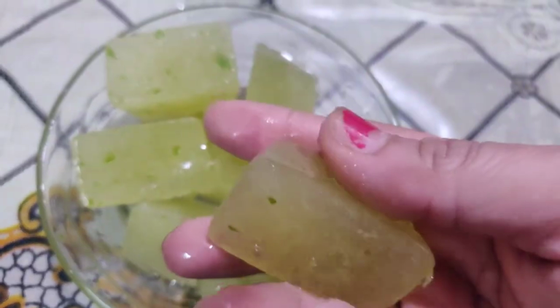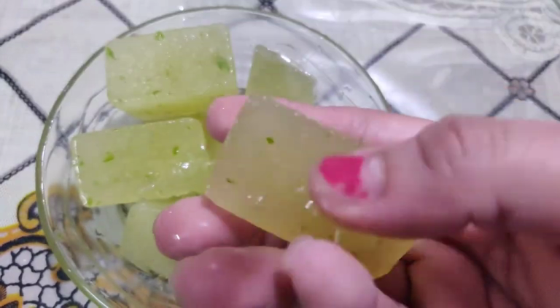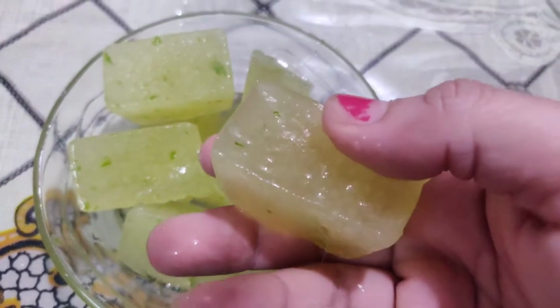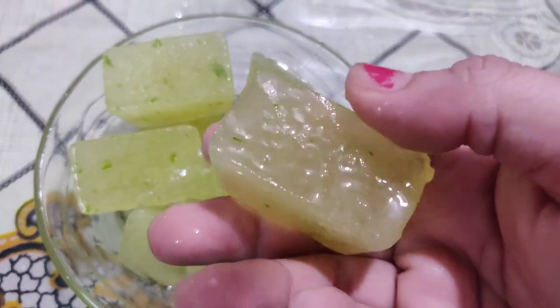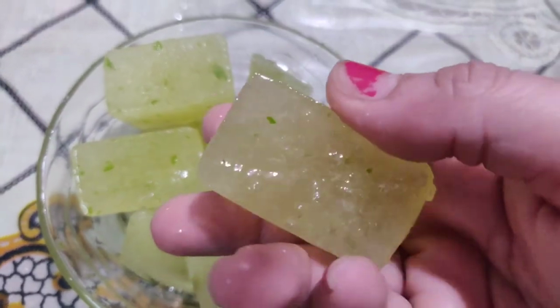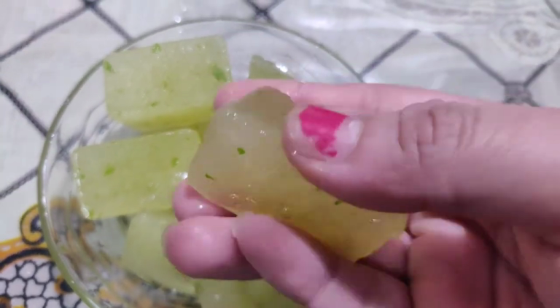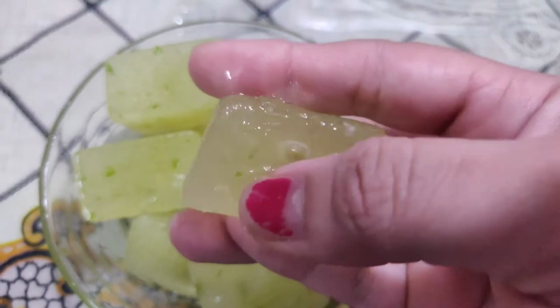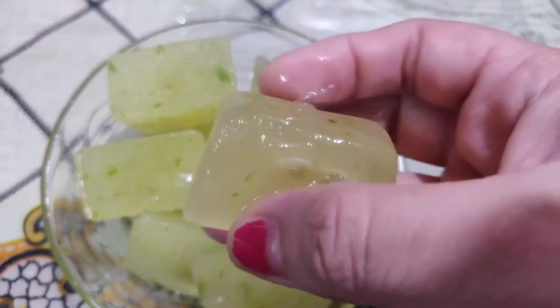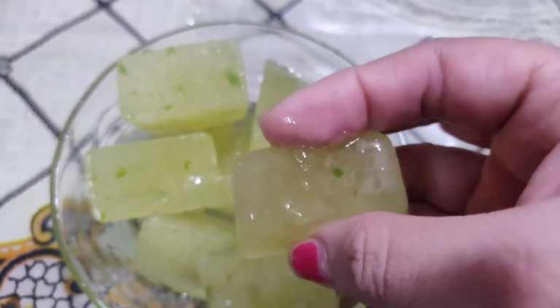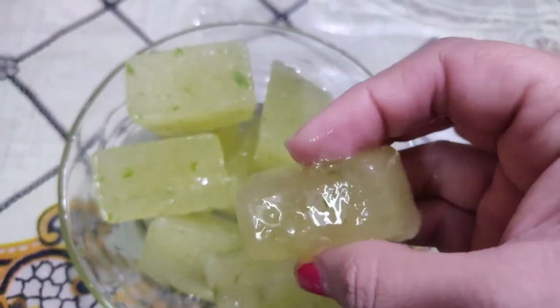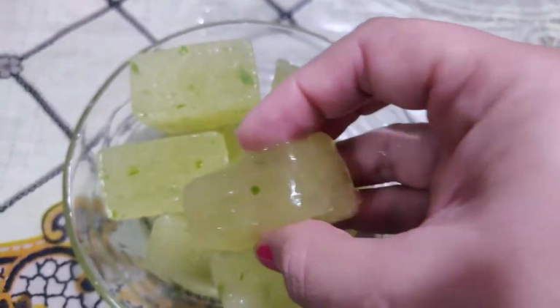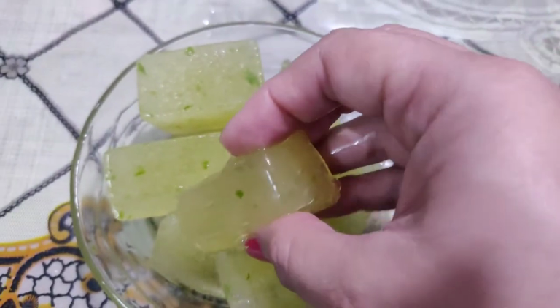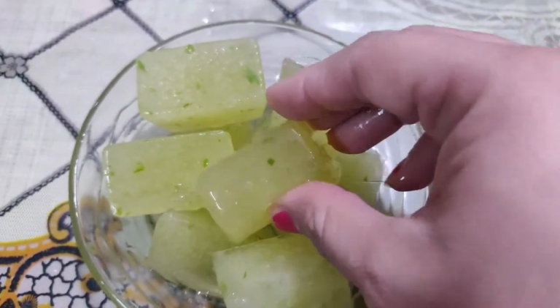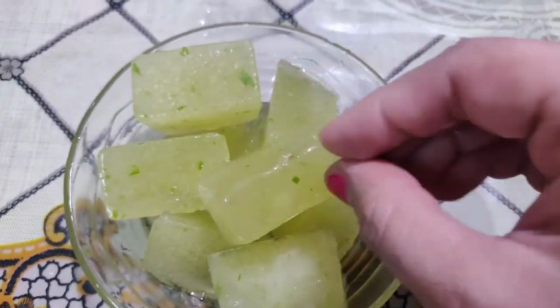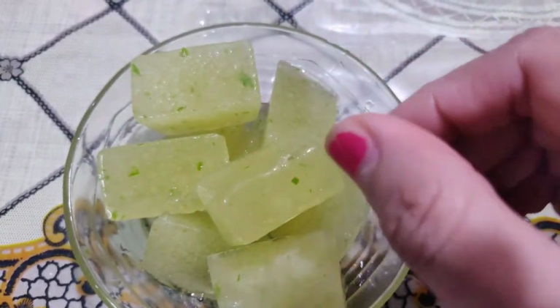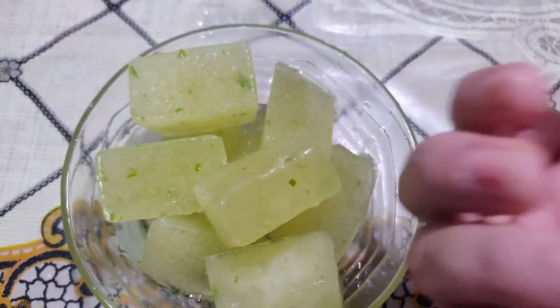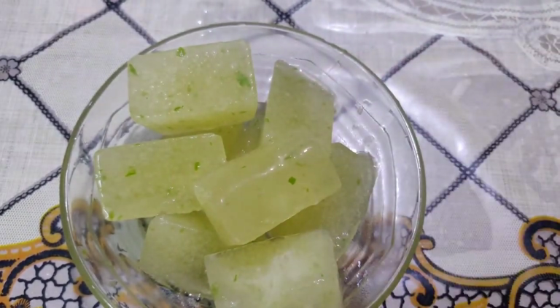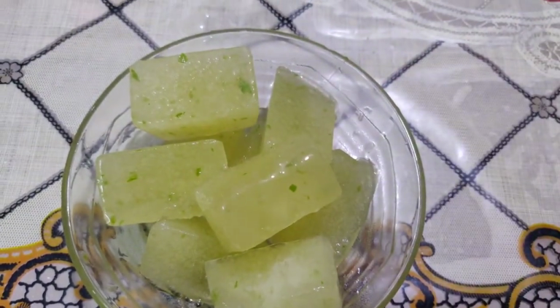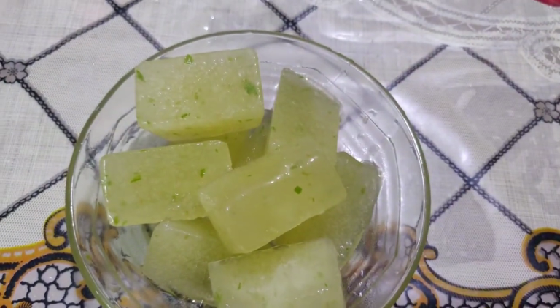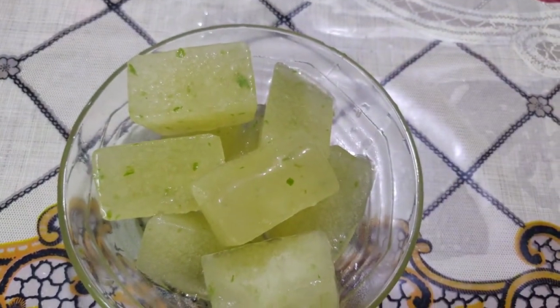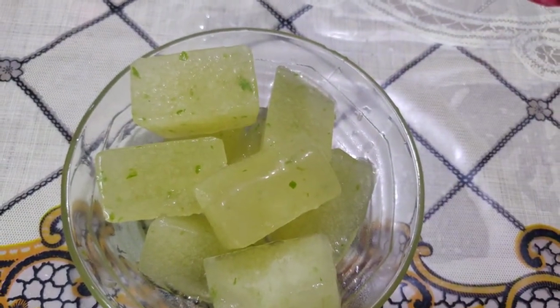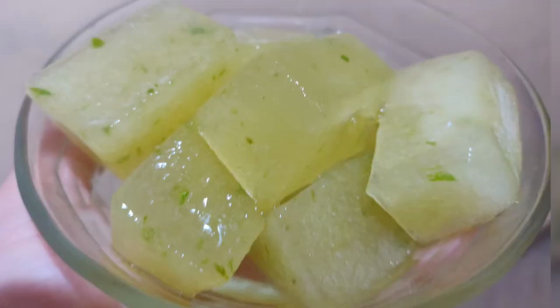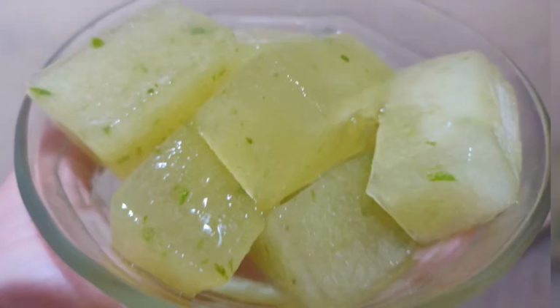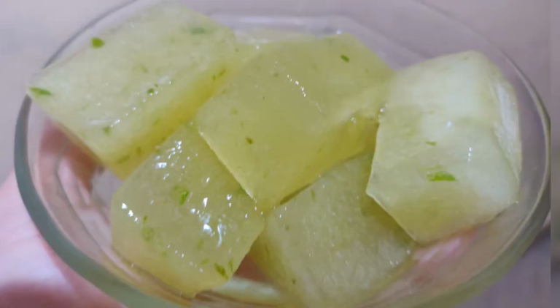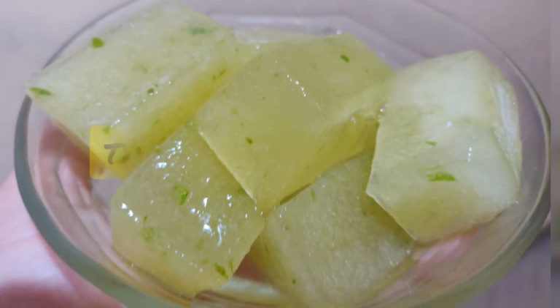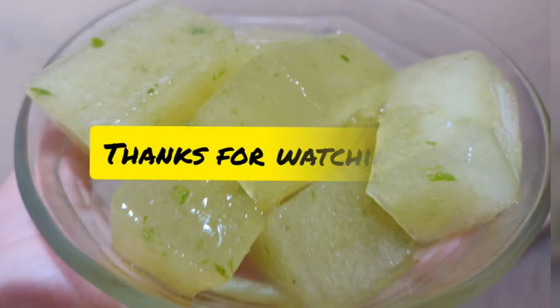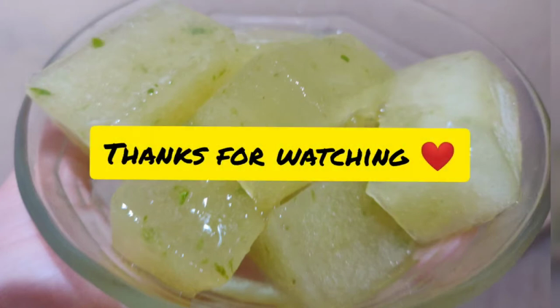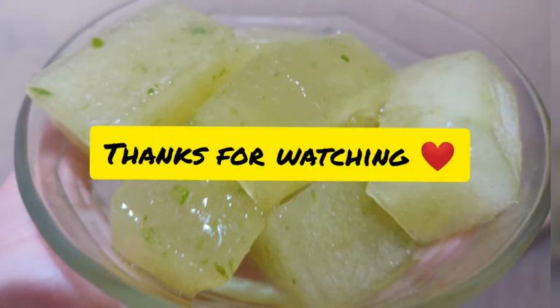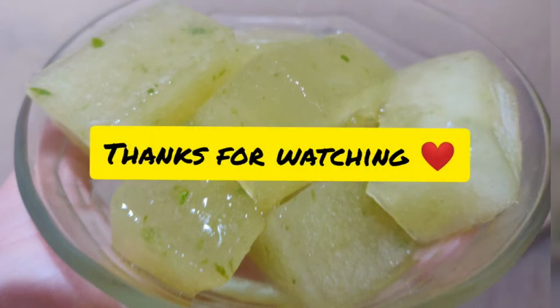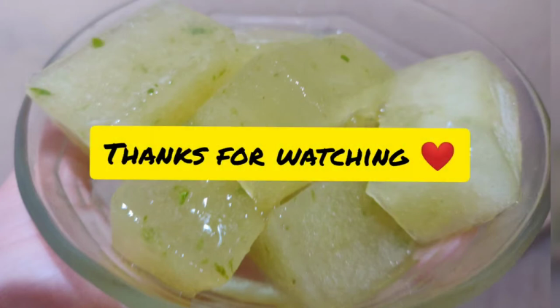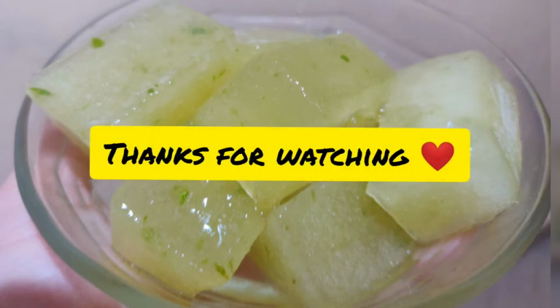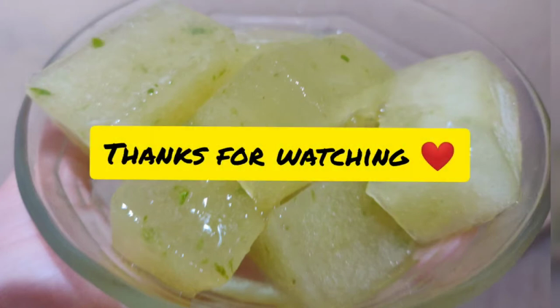Do let me know if you try this remedy. Also, if the itching is too severe, it's better to consult a vet. Hope you like this remedy — thanks for watching, bye!